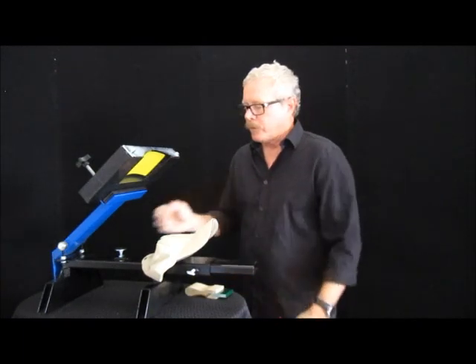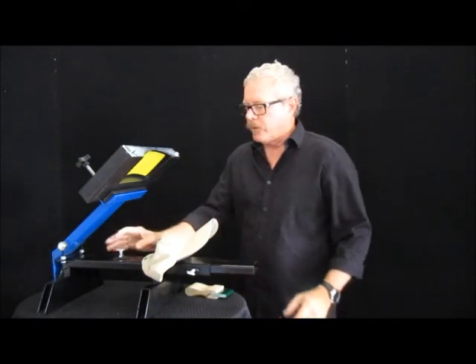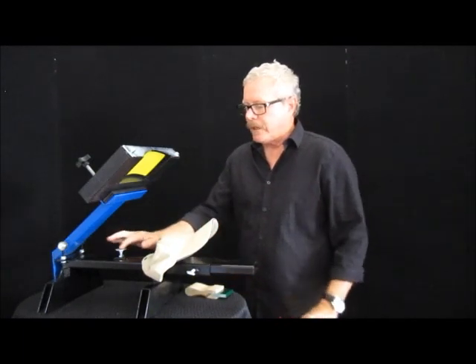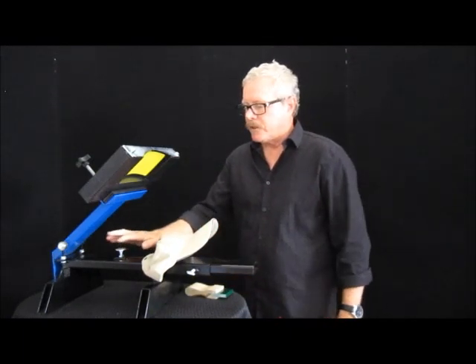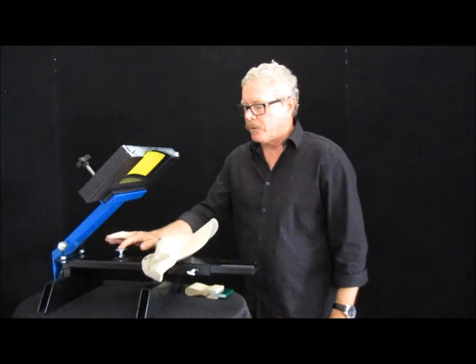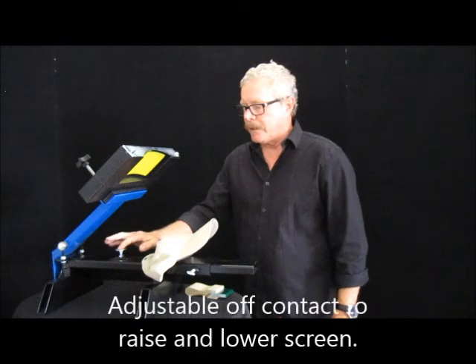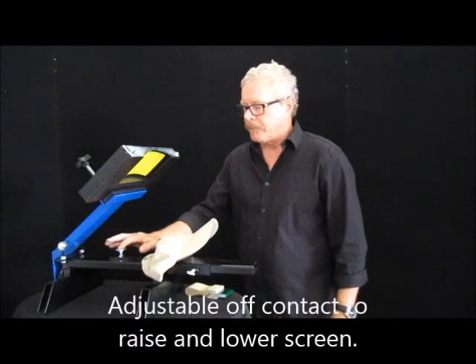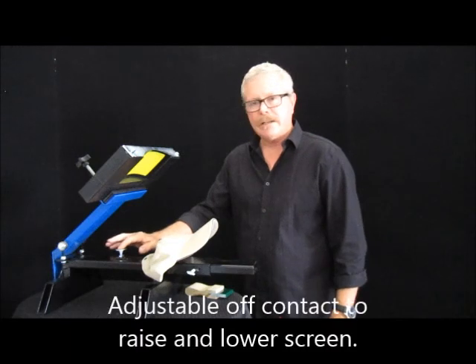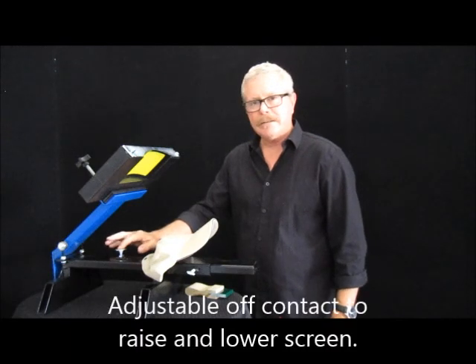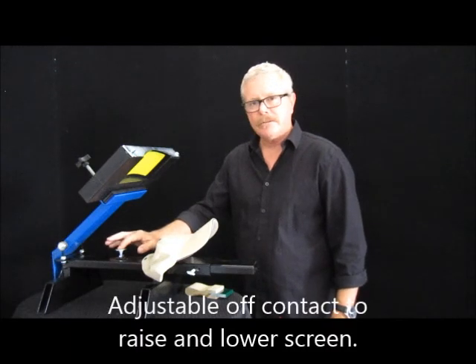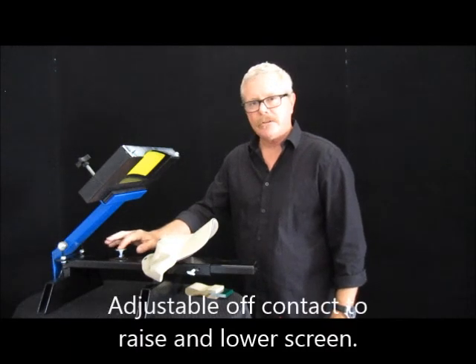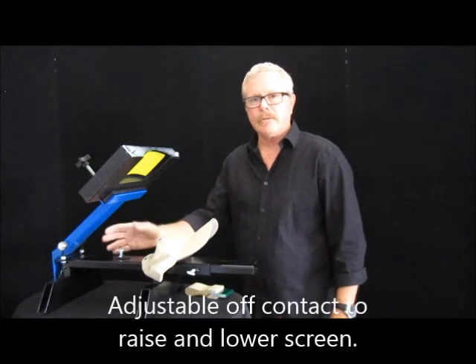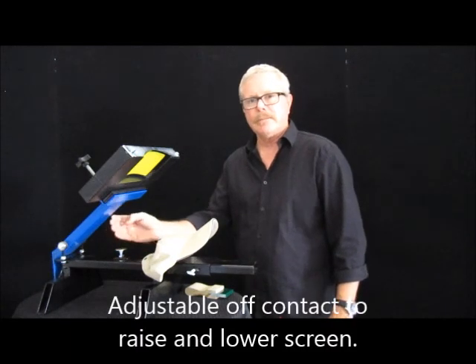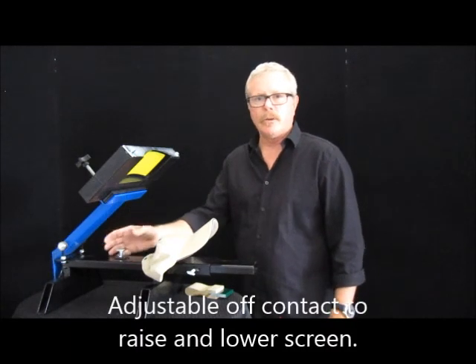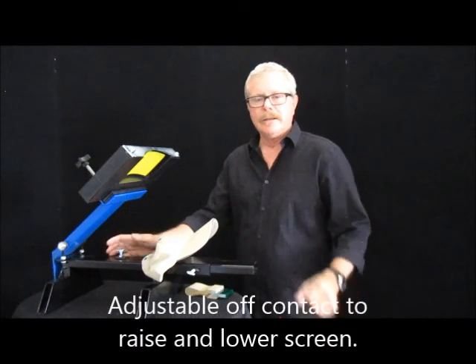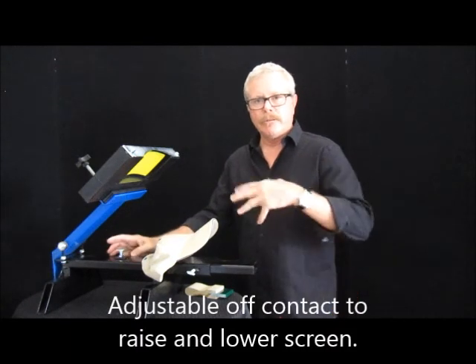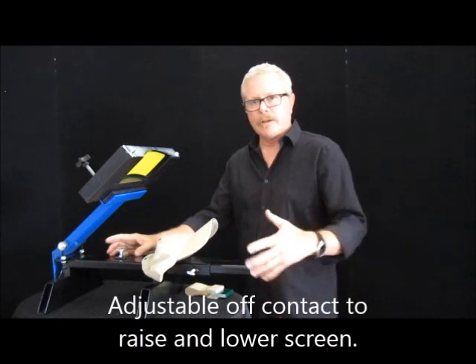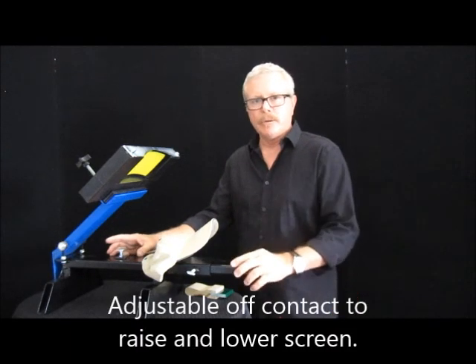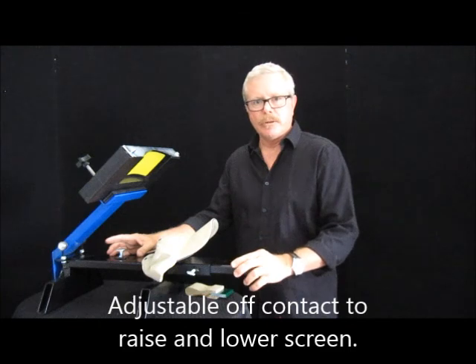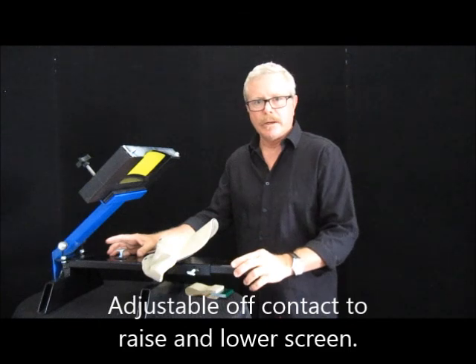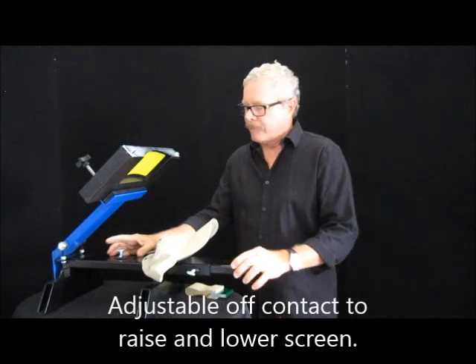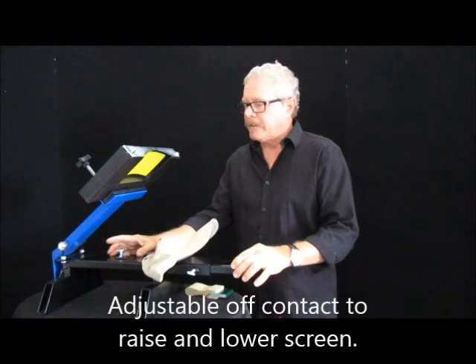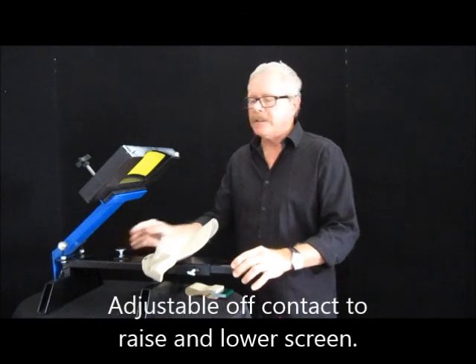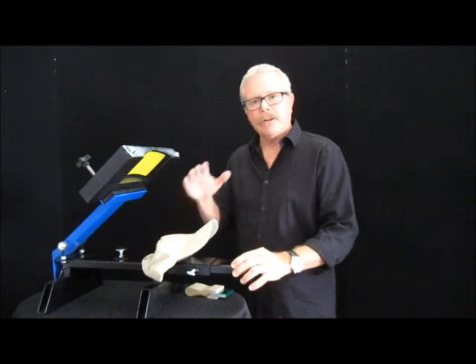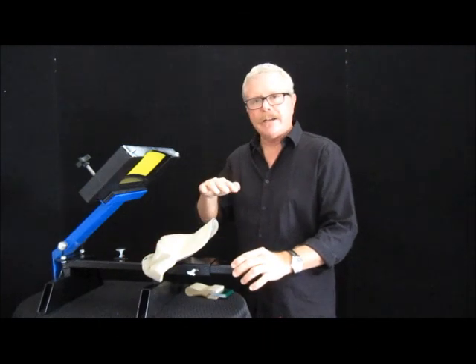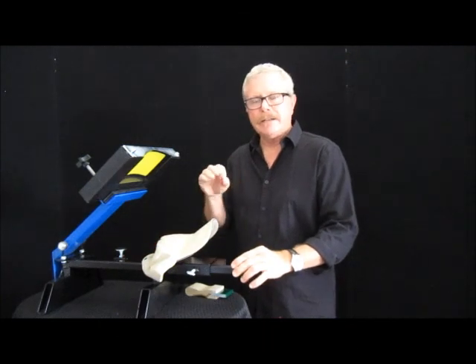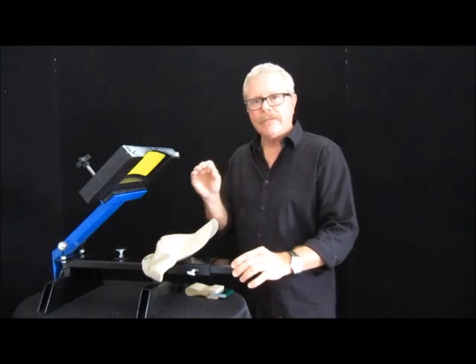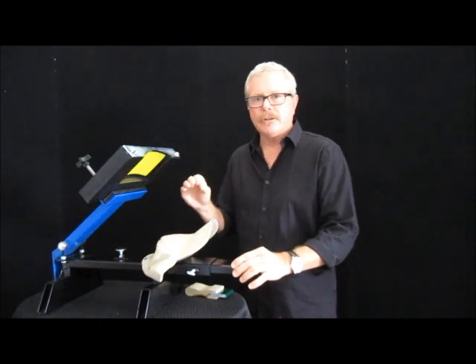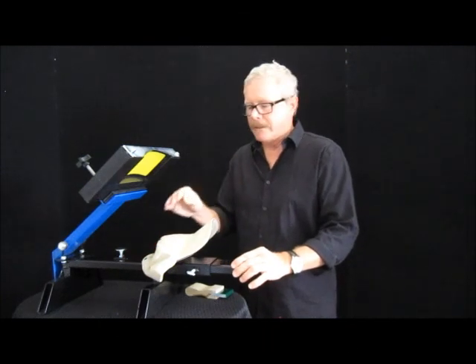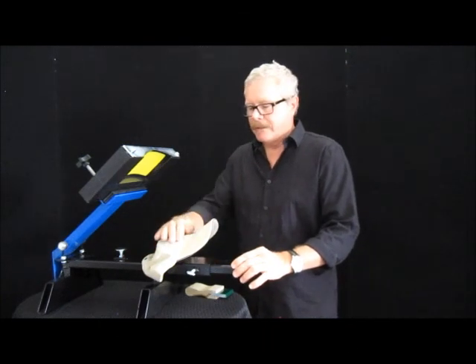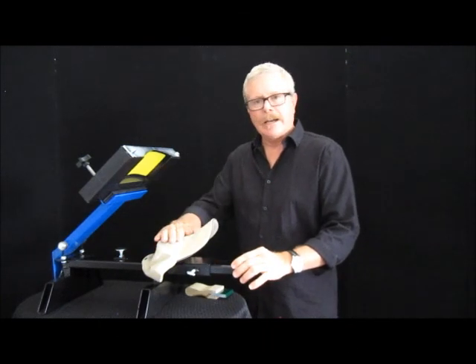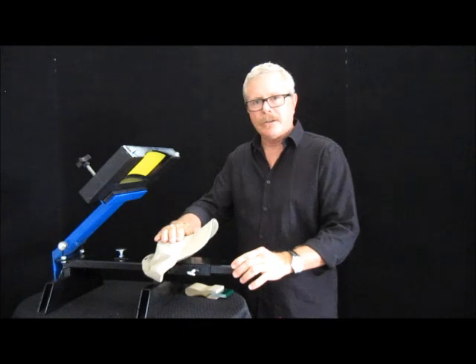Of course, you also have an adjustable off-contact surface here so you can raise it up or lower it, whatever is more comfortable. I have a tendency to have it off-contact ever so slightly on the hat itself.